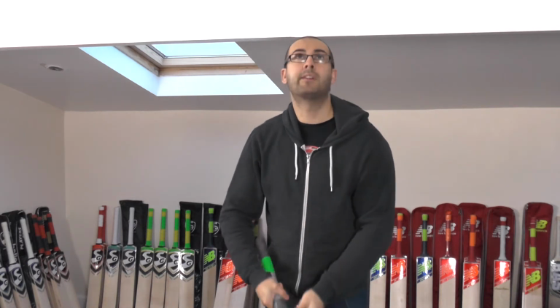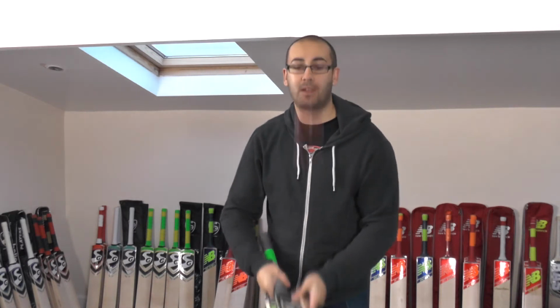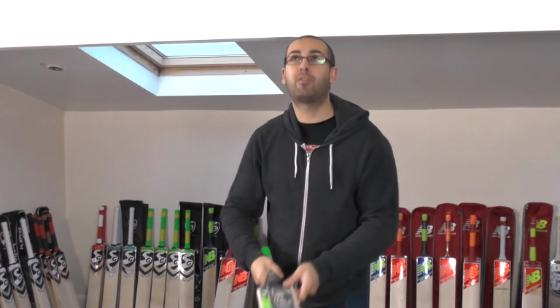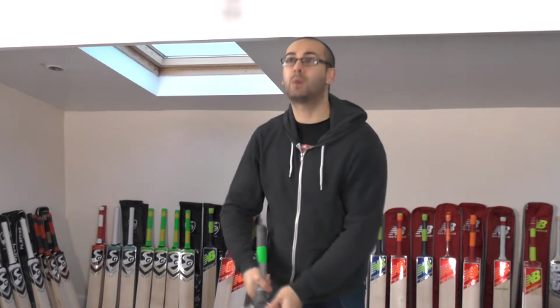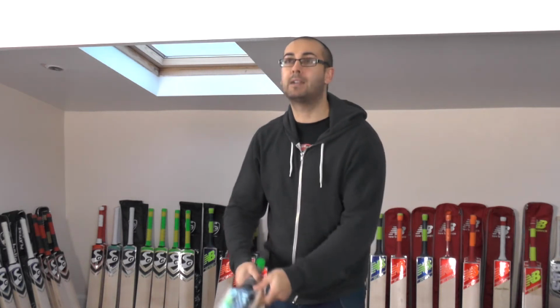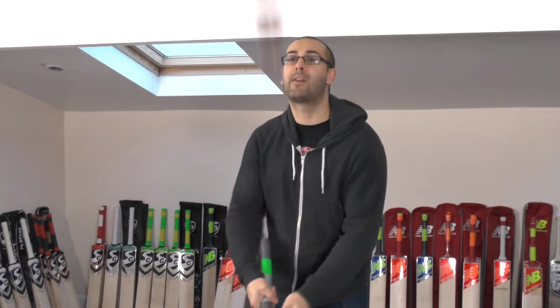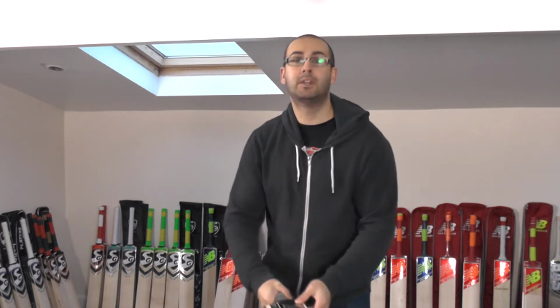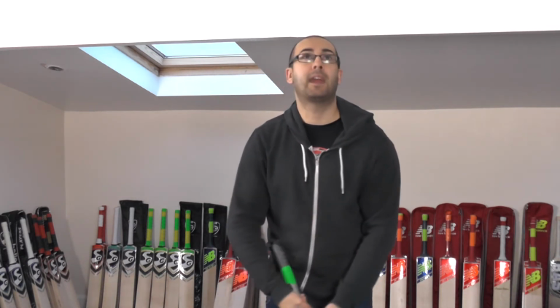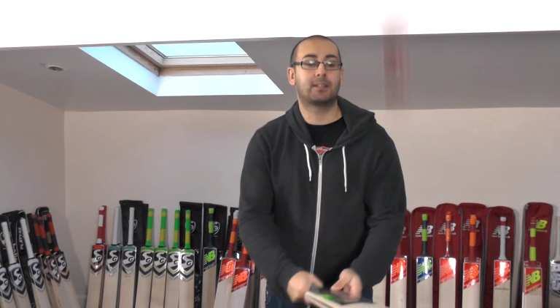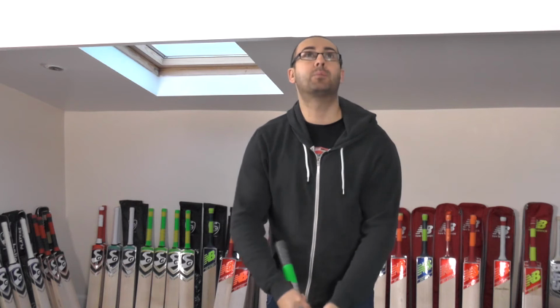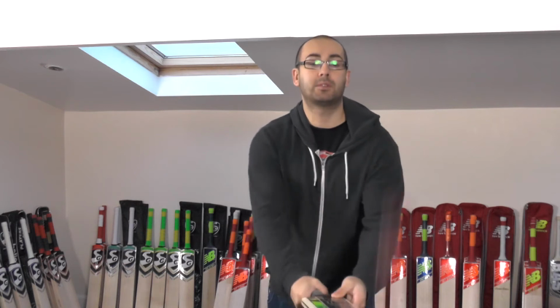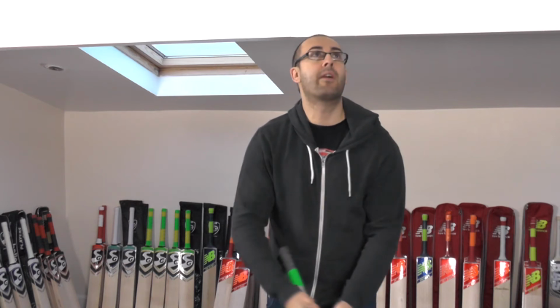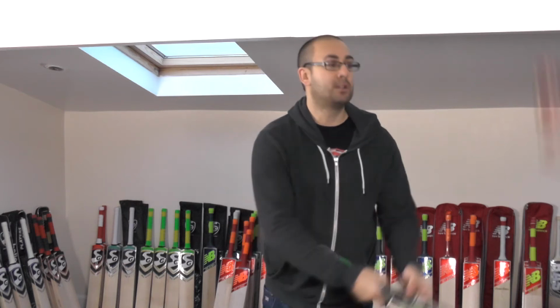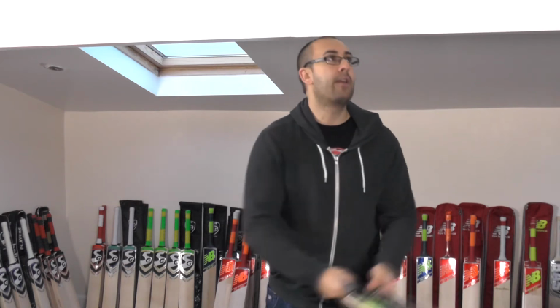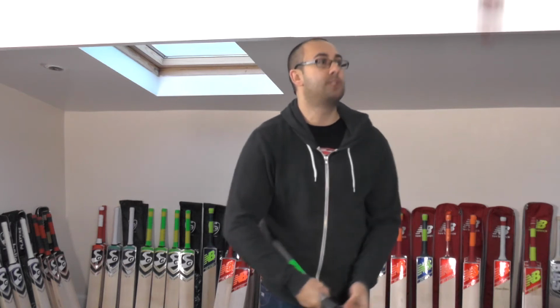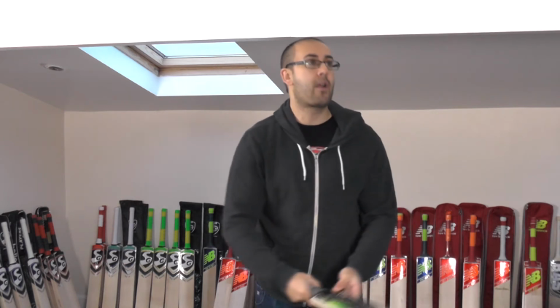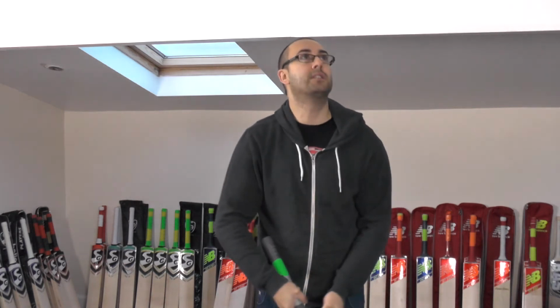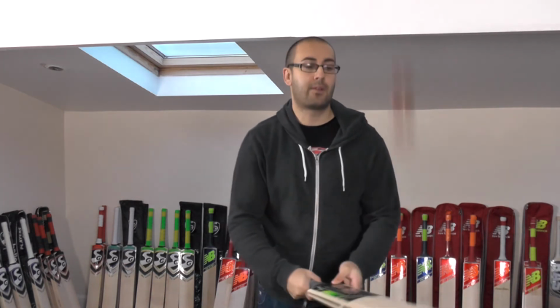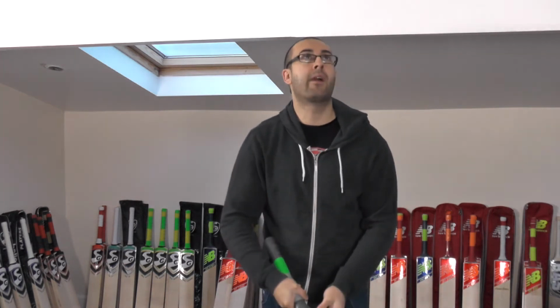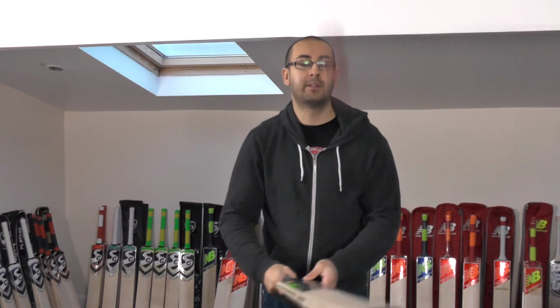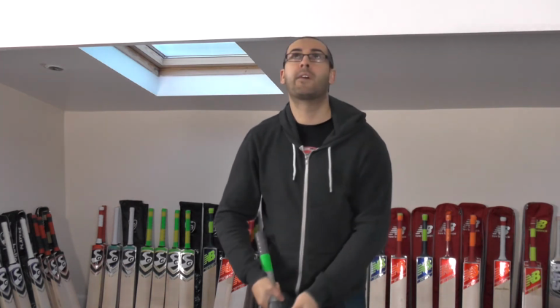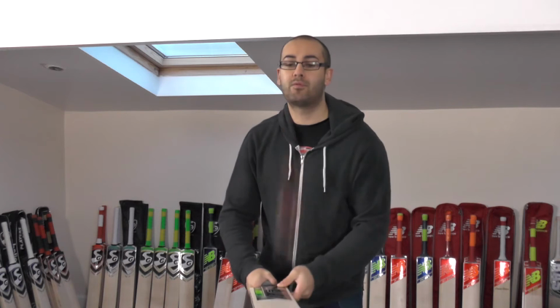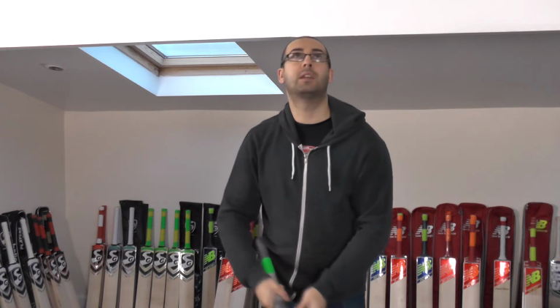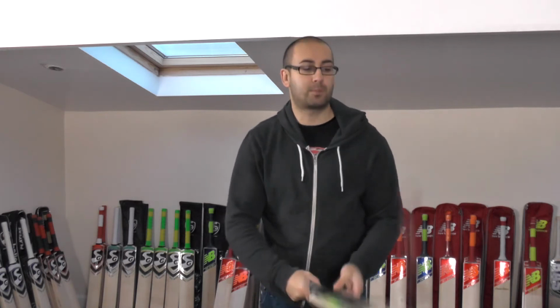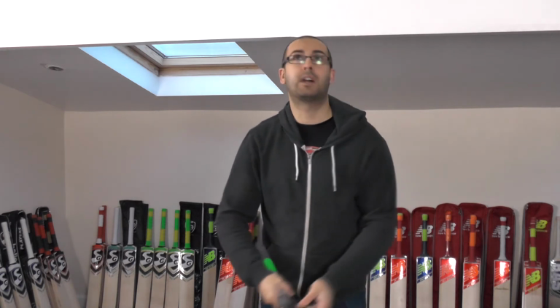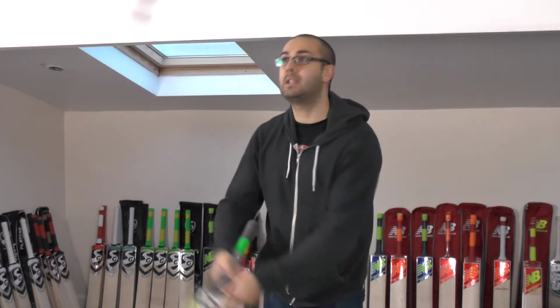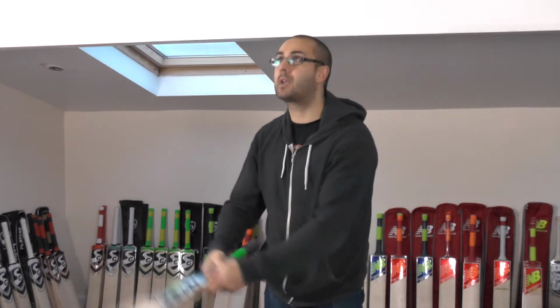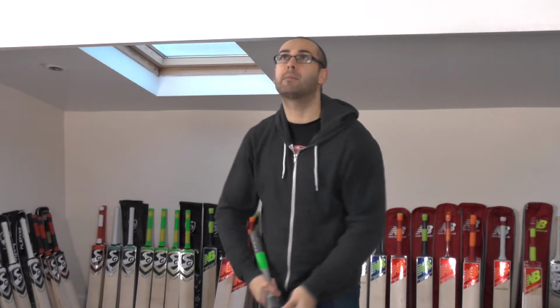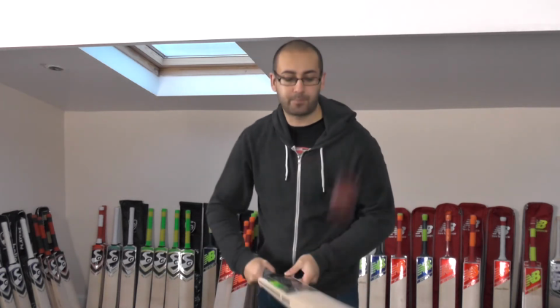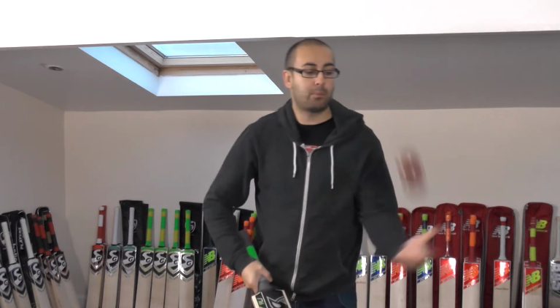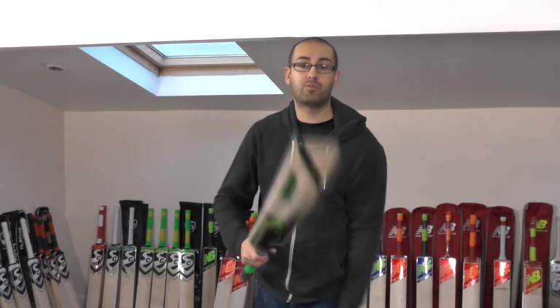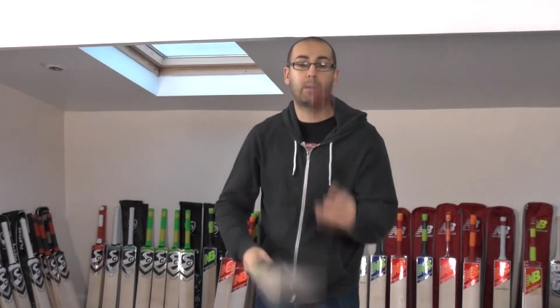Certainly performs well guys. Getting excellent response. Really good response guys. Really nice cricket bat. Performs really well.